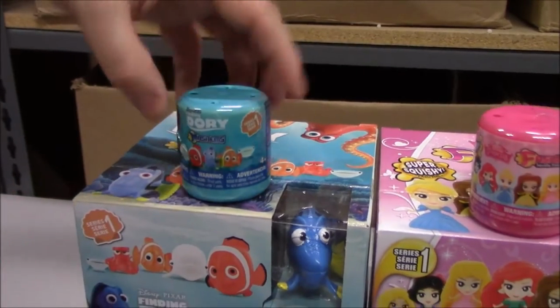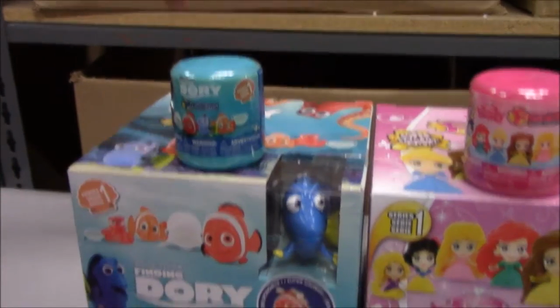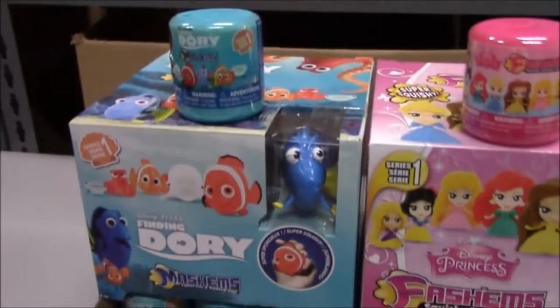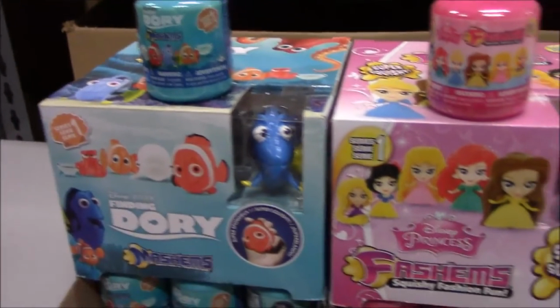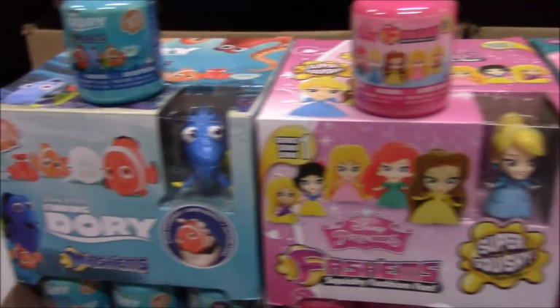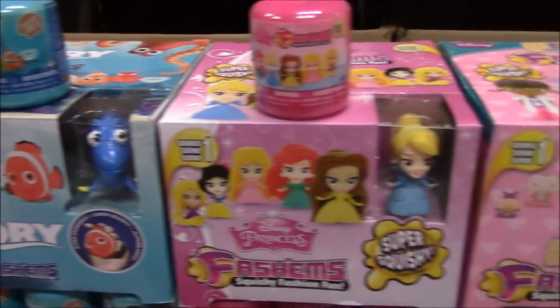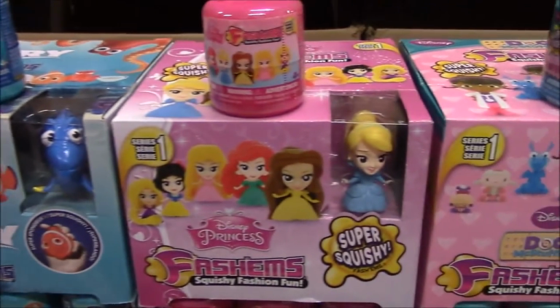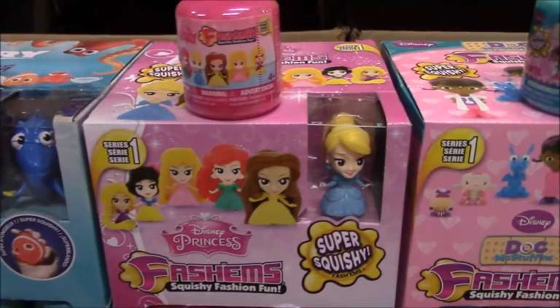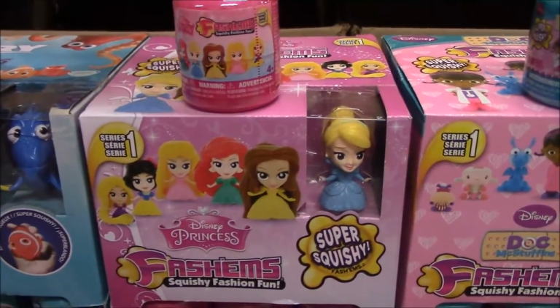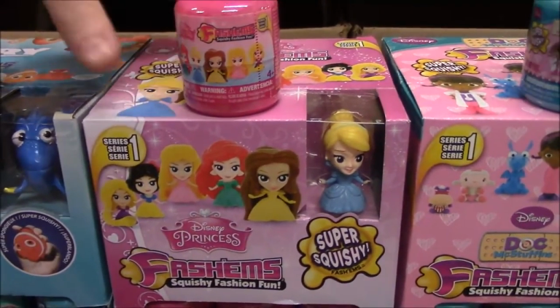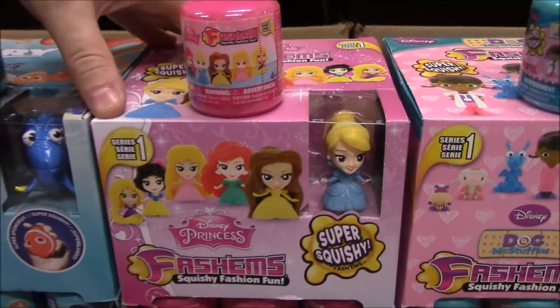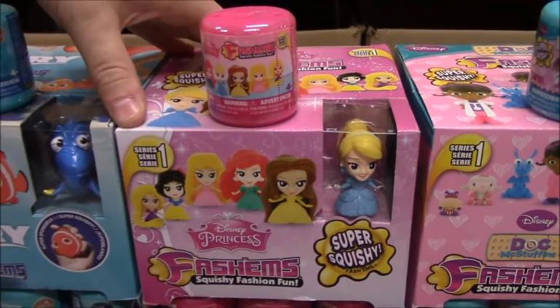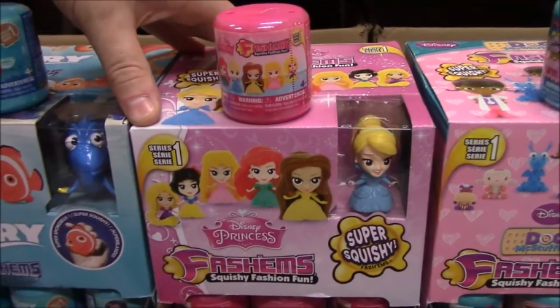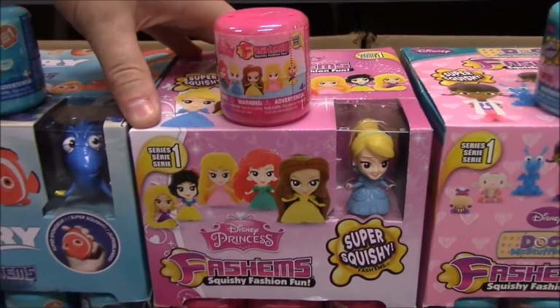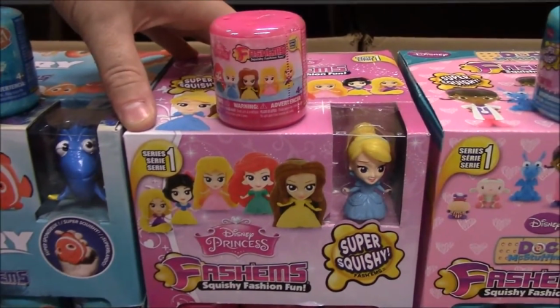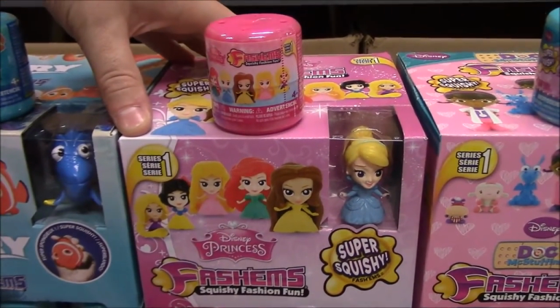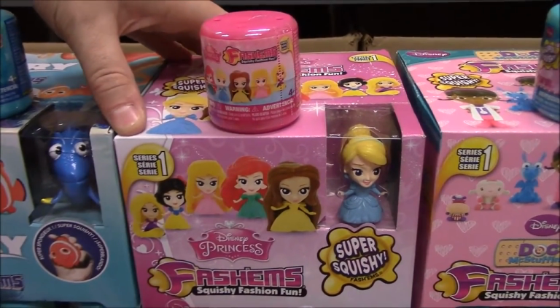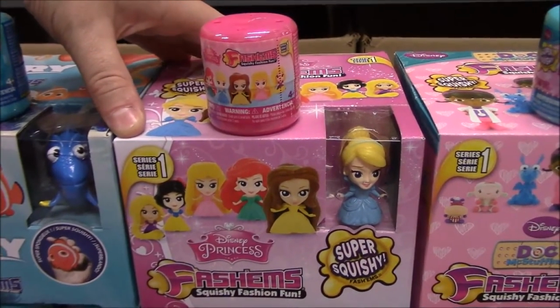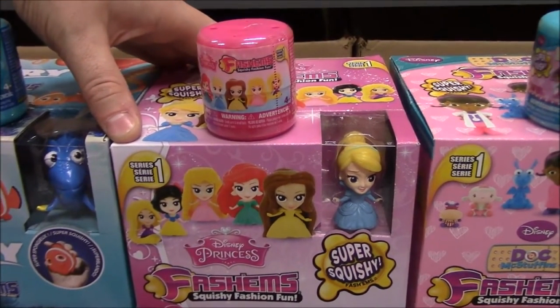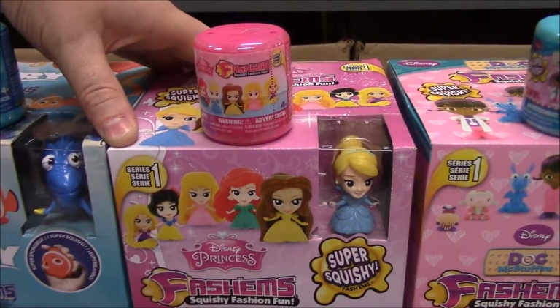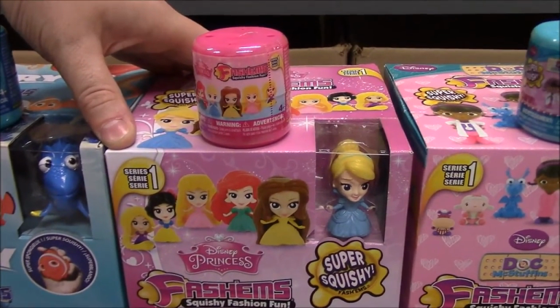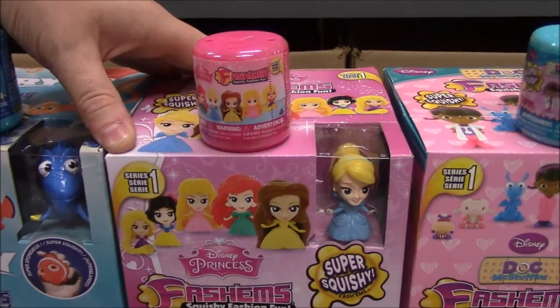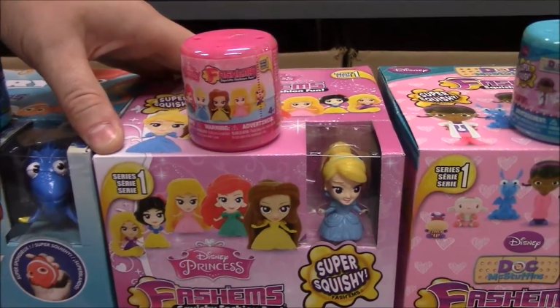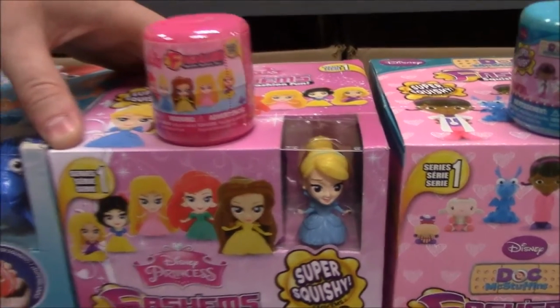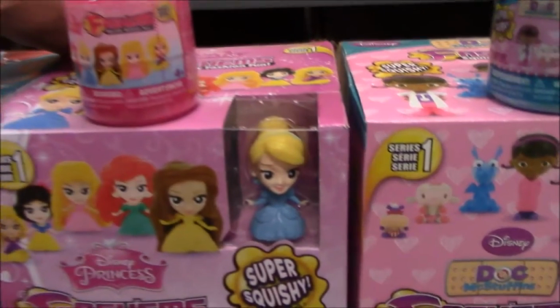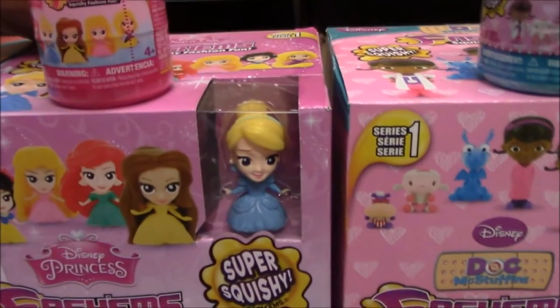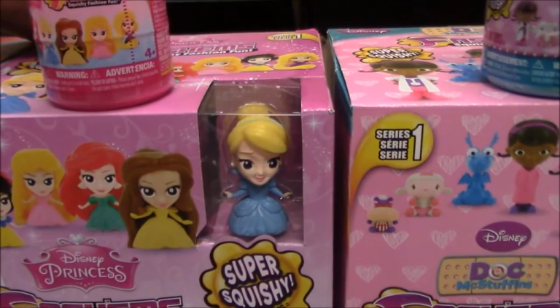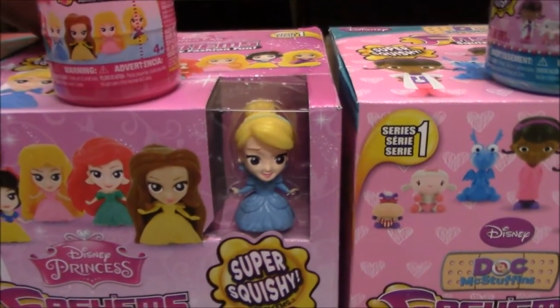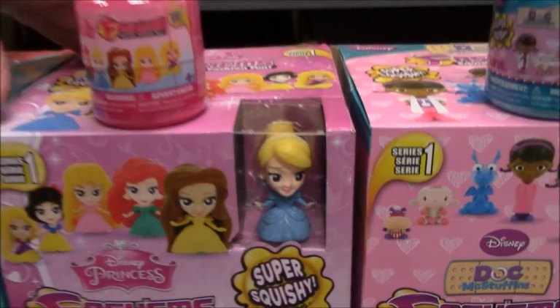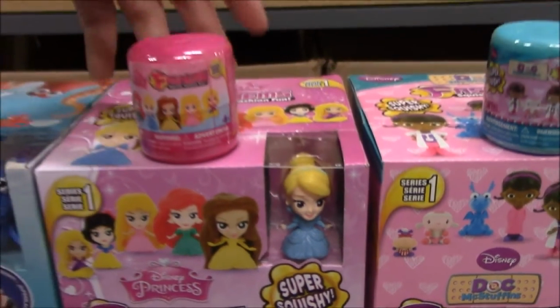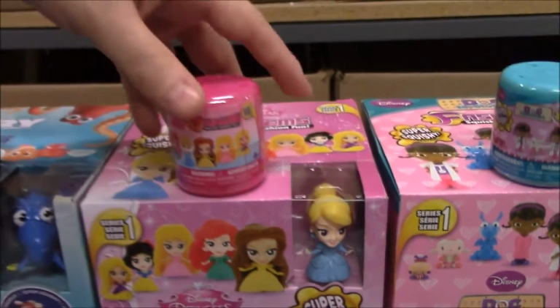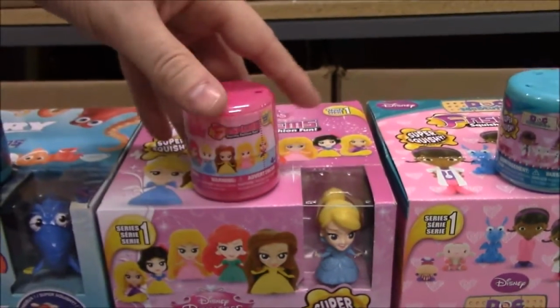Next up we have a set of Disney Princesses — again a set of six, with one in the display to give you an idea of what they really look like, and then just one of the capsules.